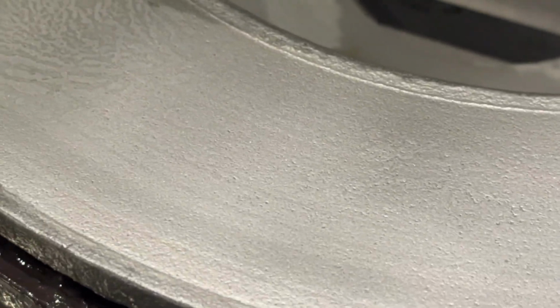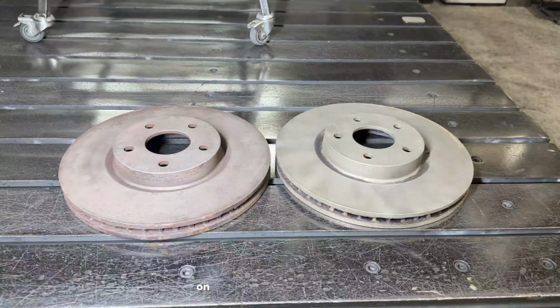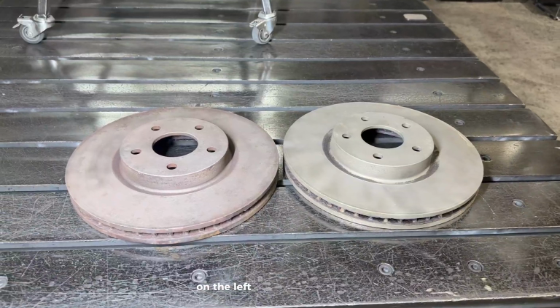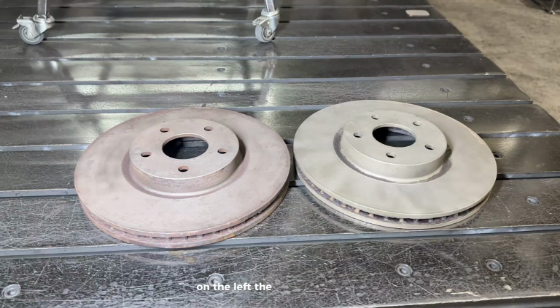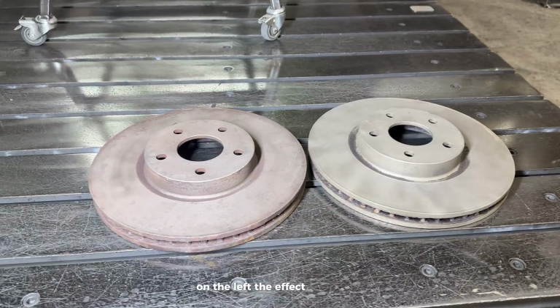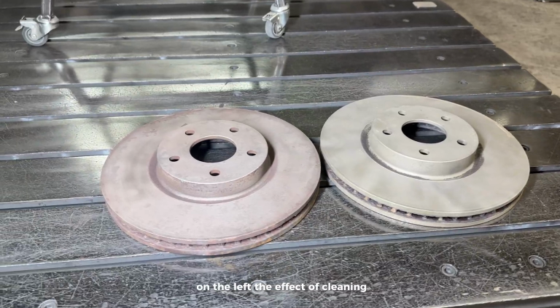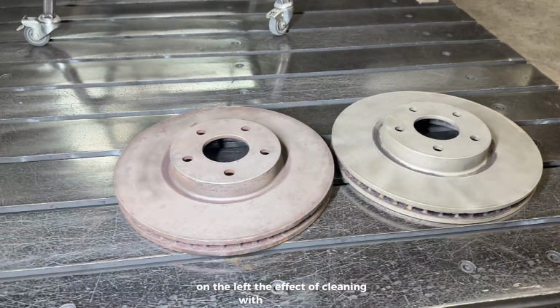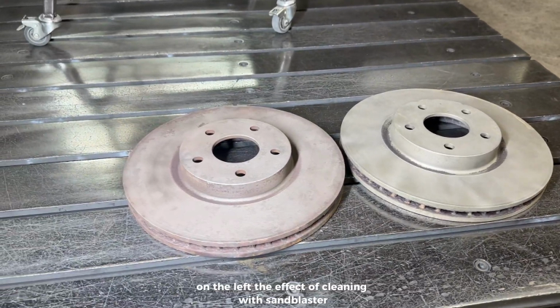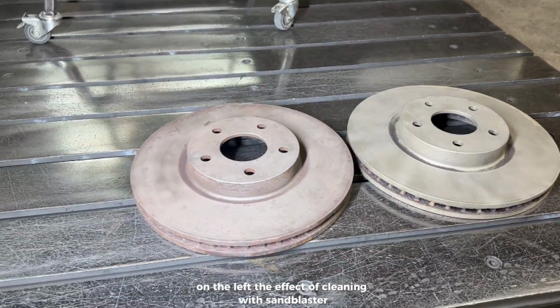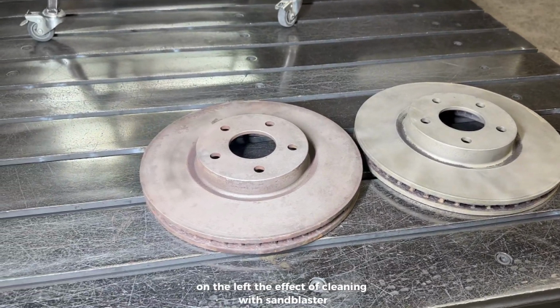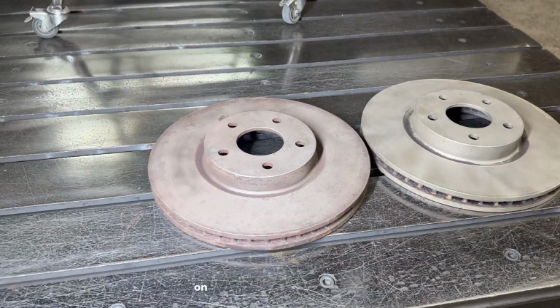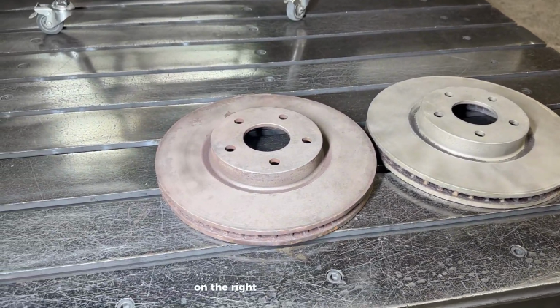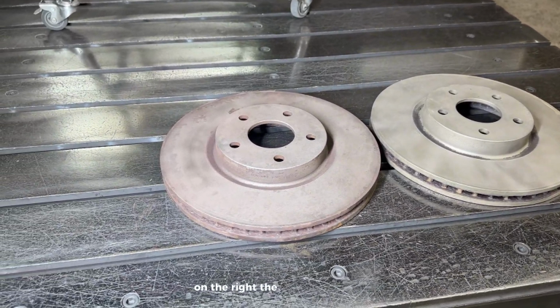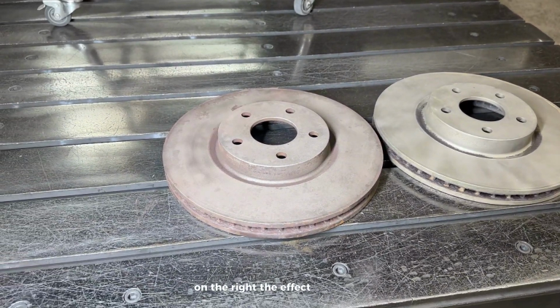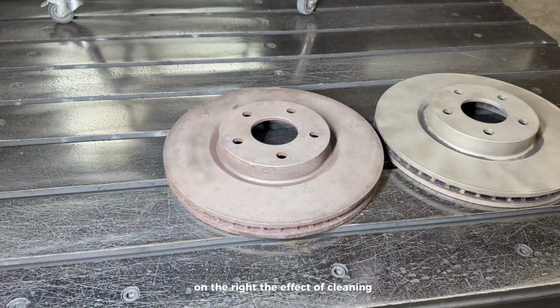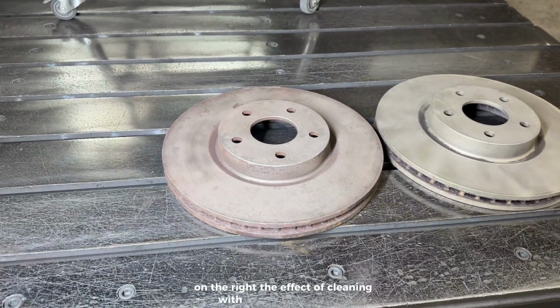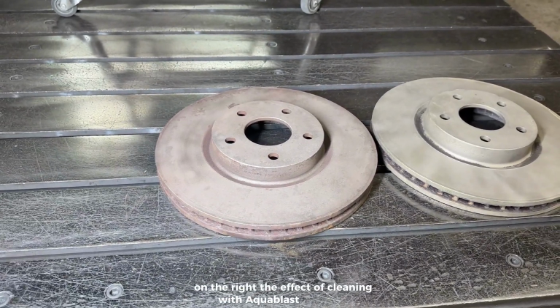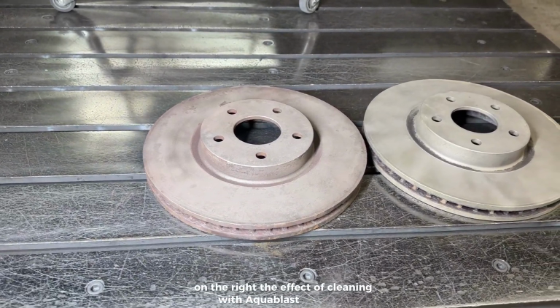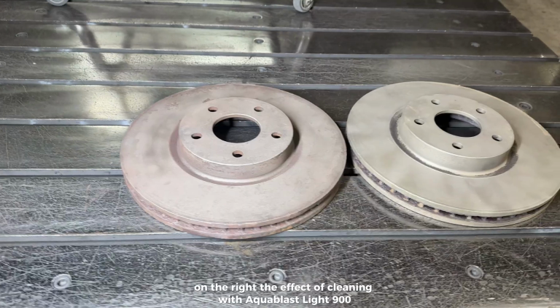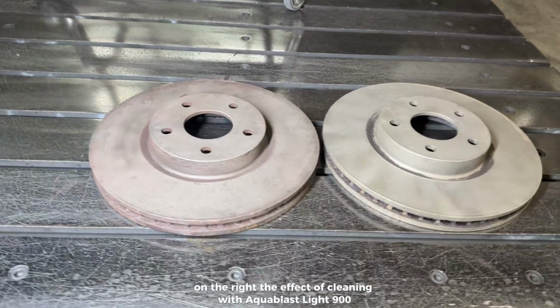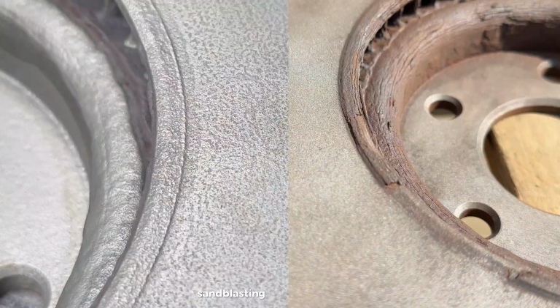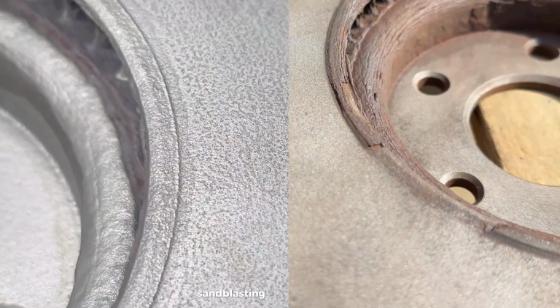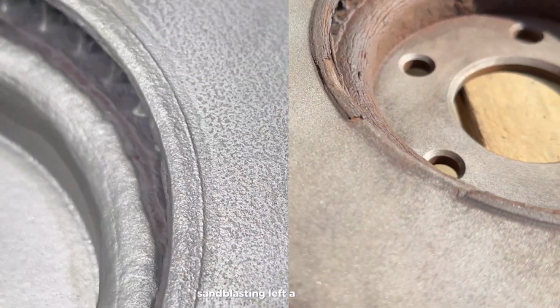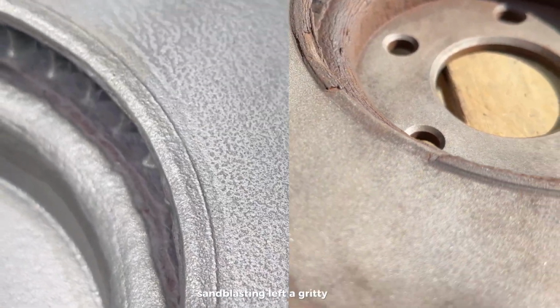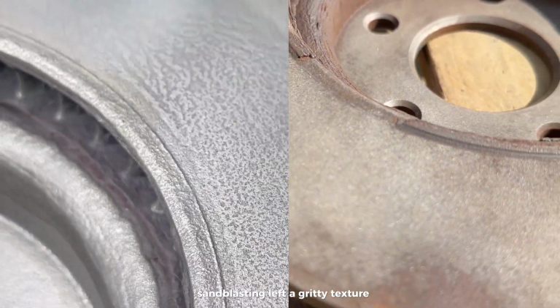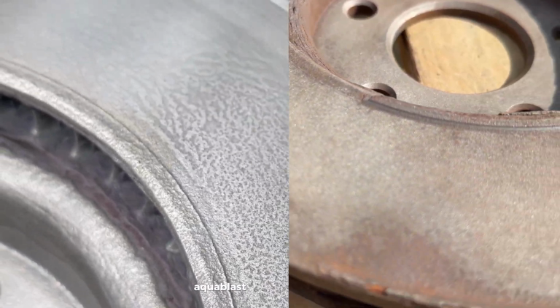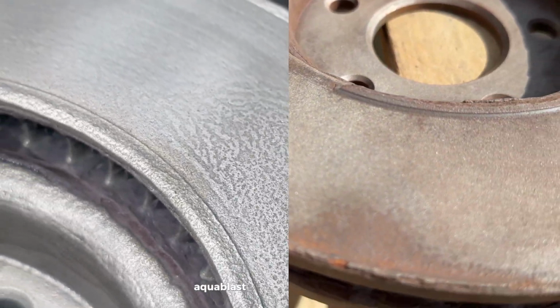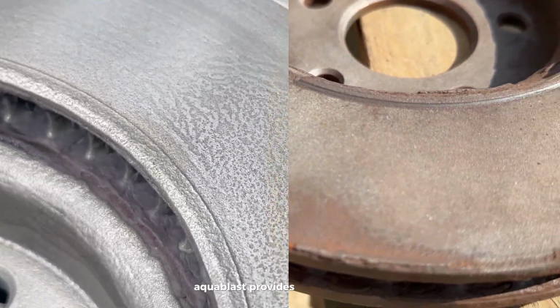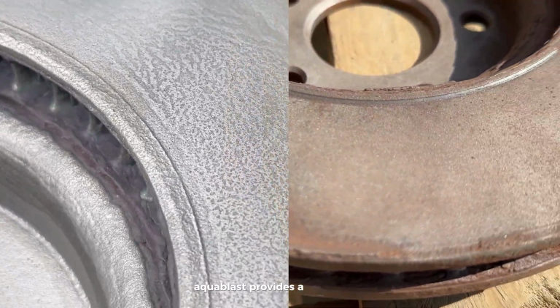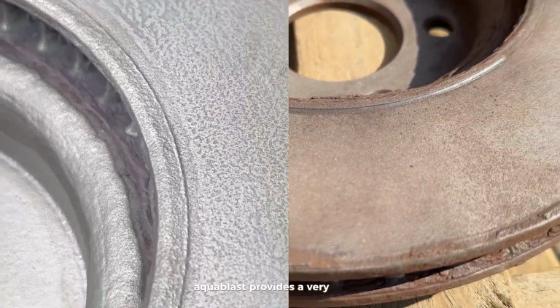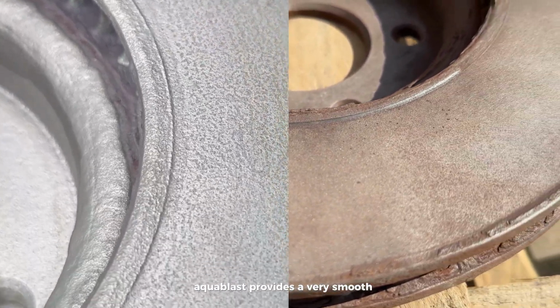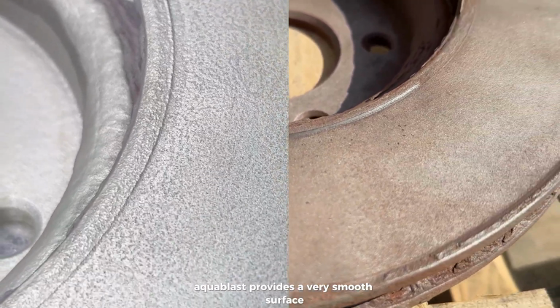On the left, the effect of cleaning with the sandblaster. On the right, the effect of cleaning with the Aqua Blast Light 900. Sandblasting left a rough texture, while the Aqua Blast provides a very smooth surface.